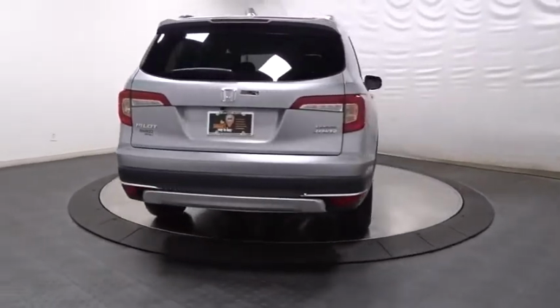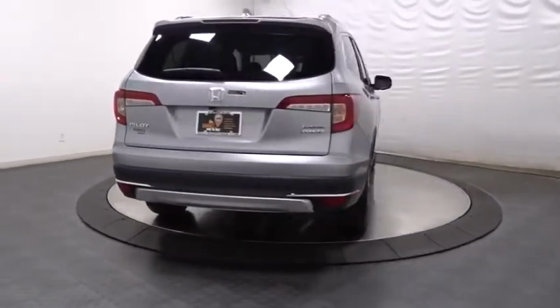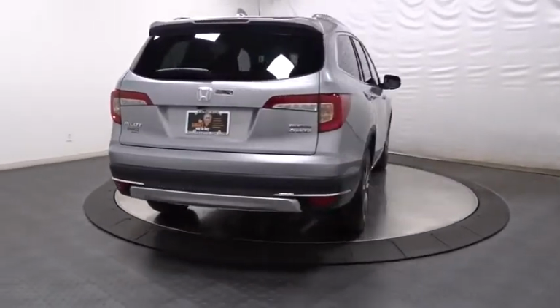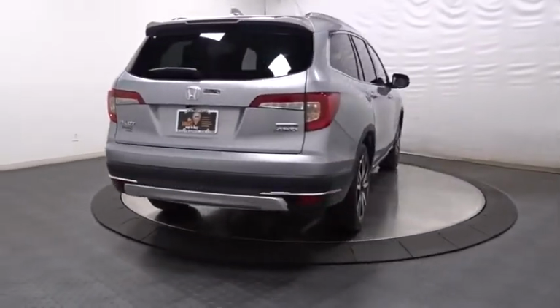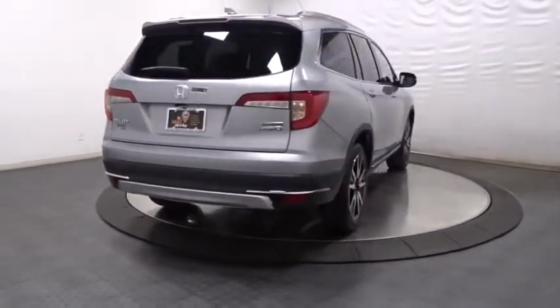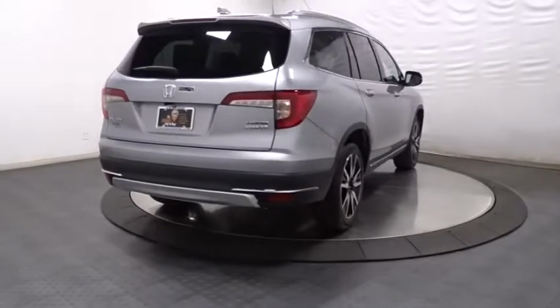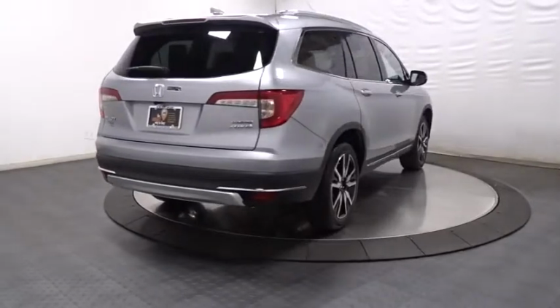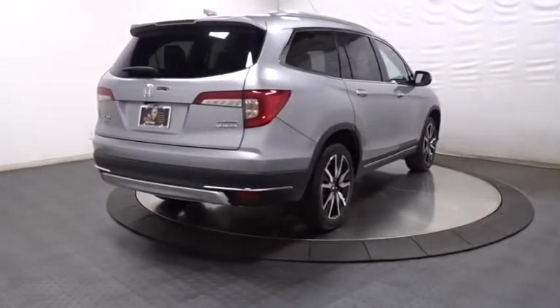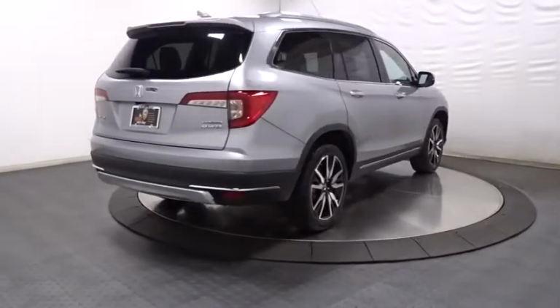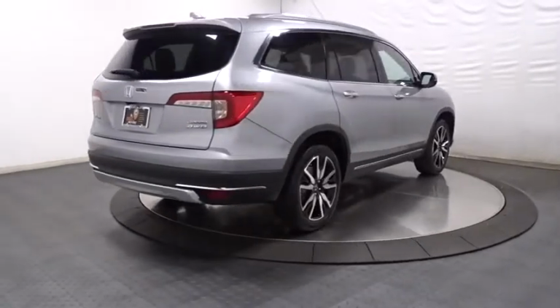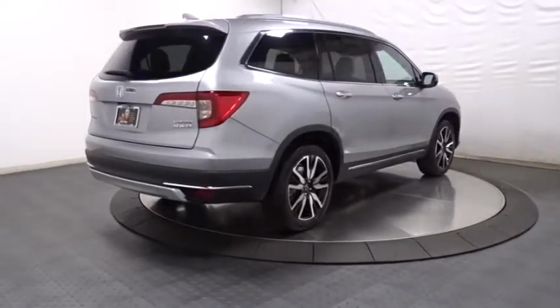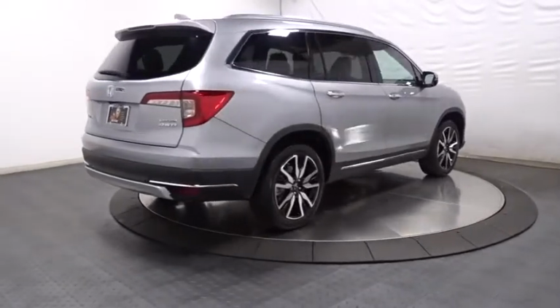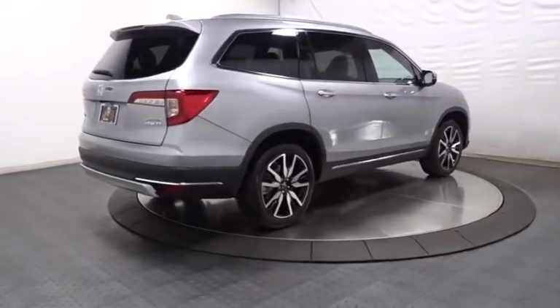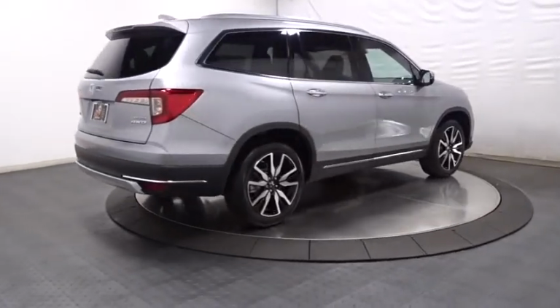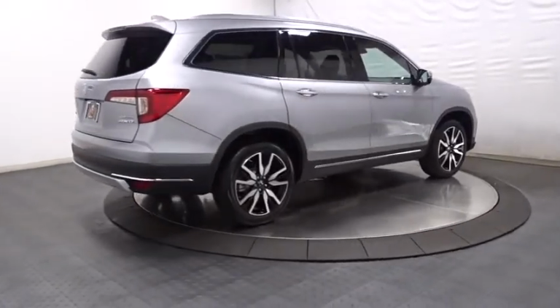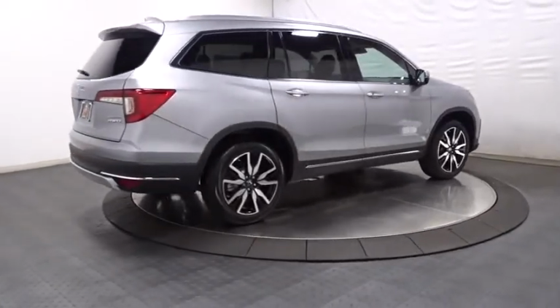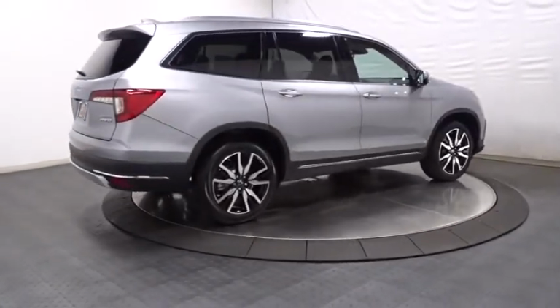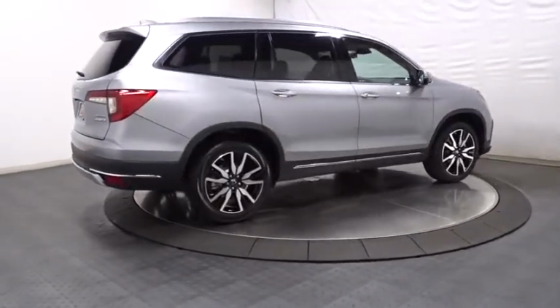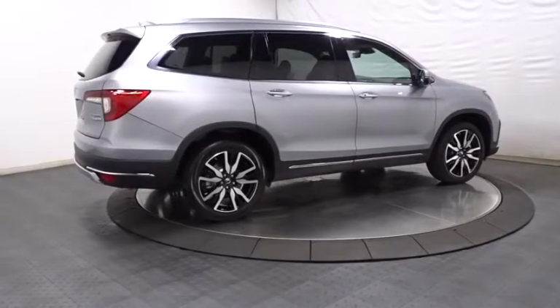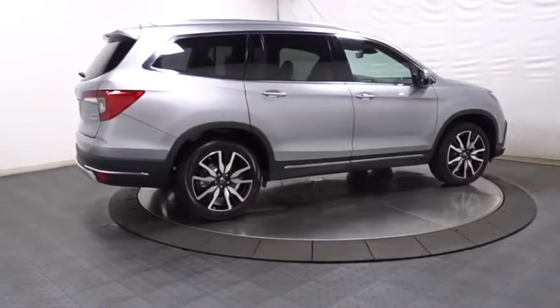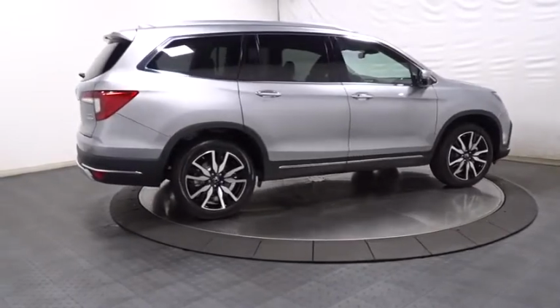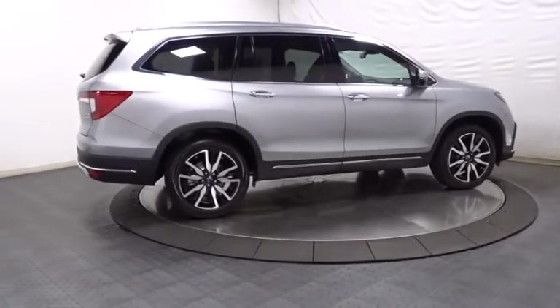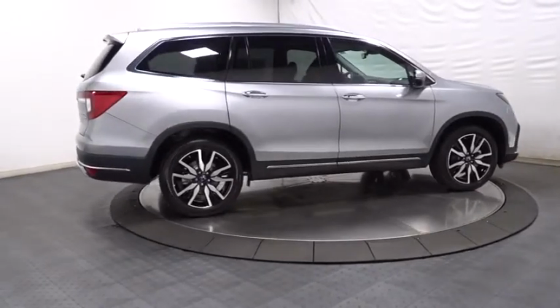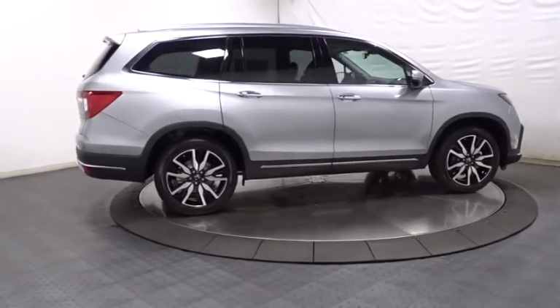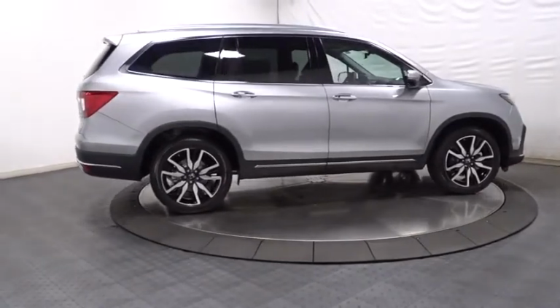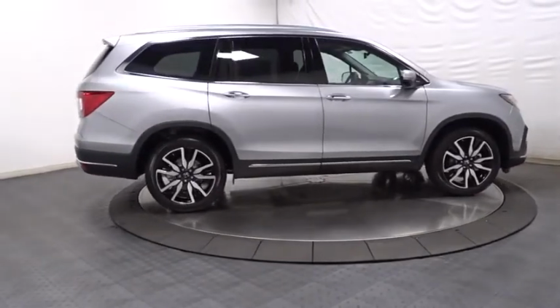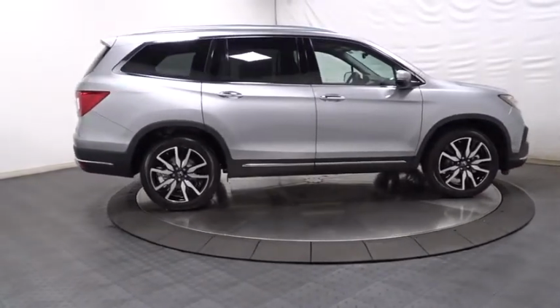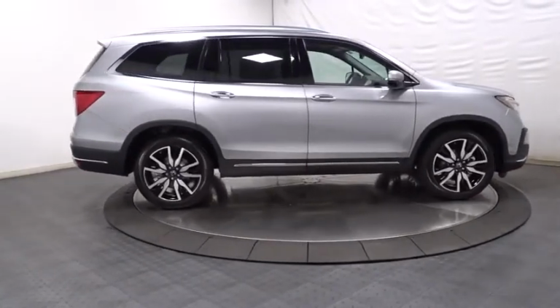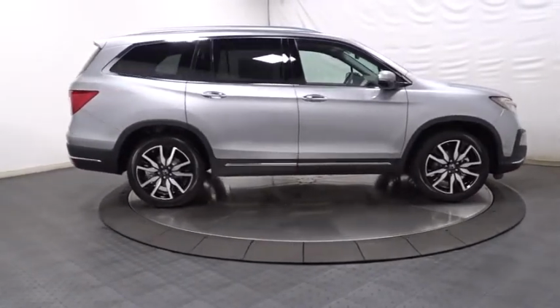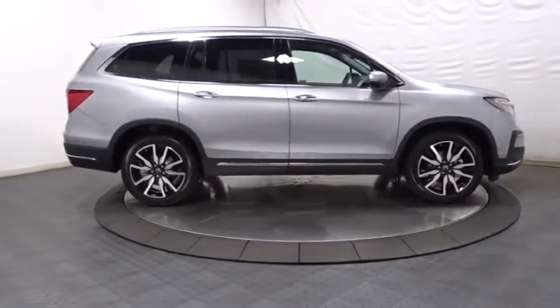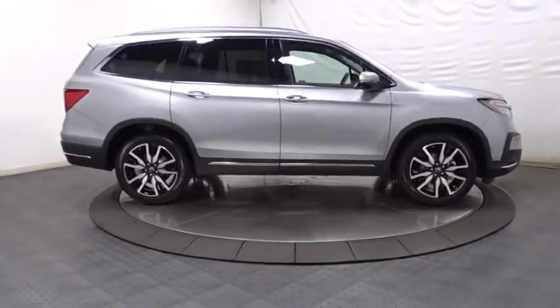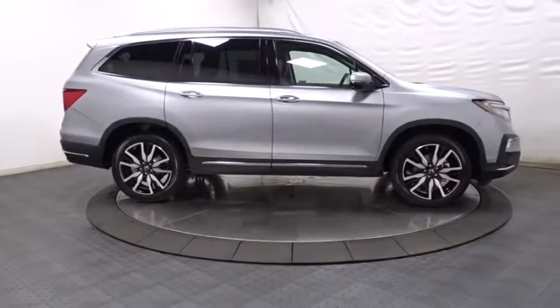Auxiliary audio input, tachometer, outside temperature gauge, engine immobilizer, tinted glass, power rear window sunshade. Drive away with a great deal on this vehicle. Call or stop in today.